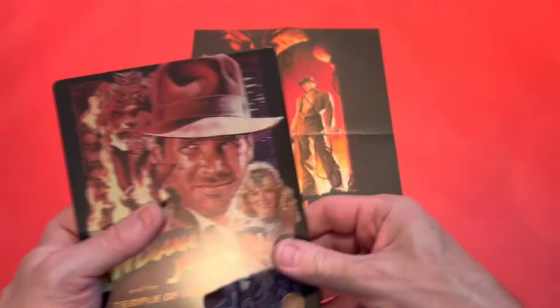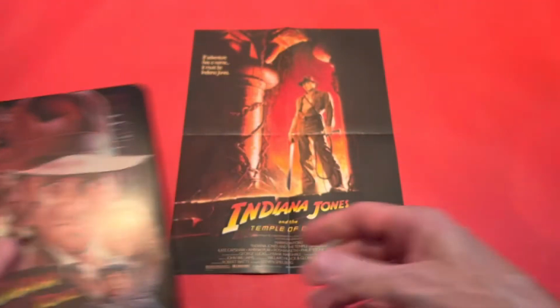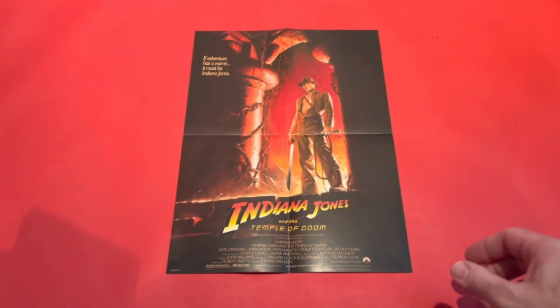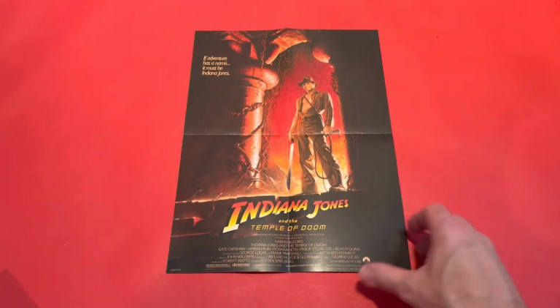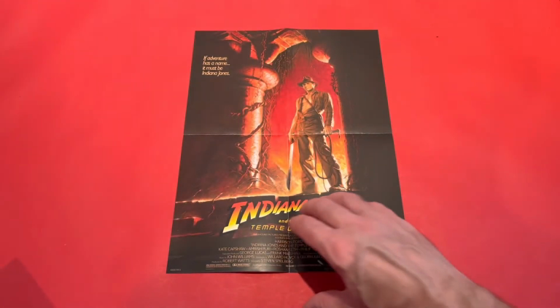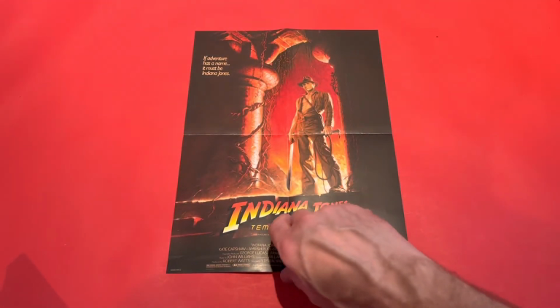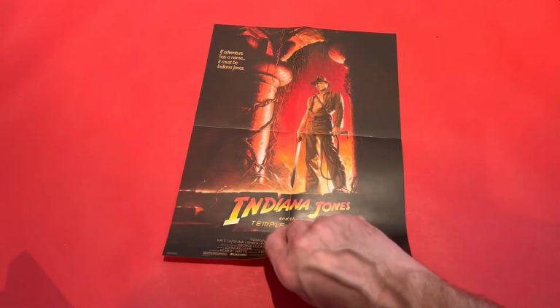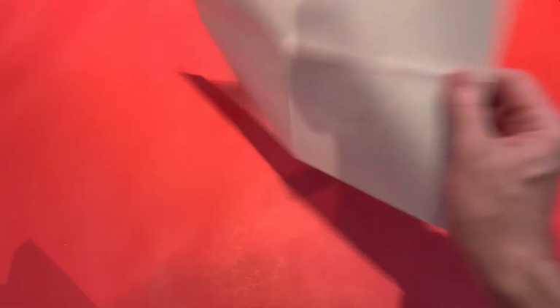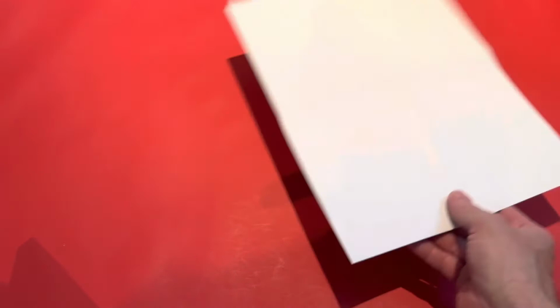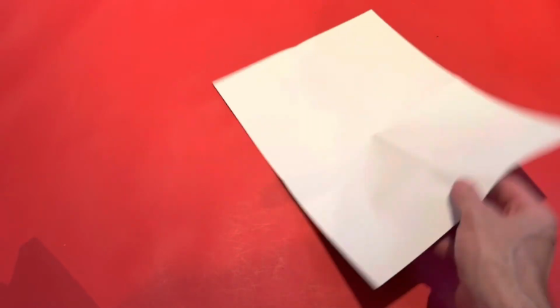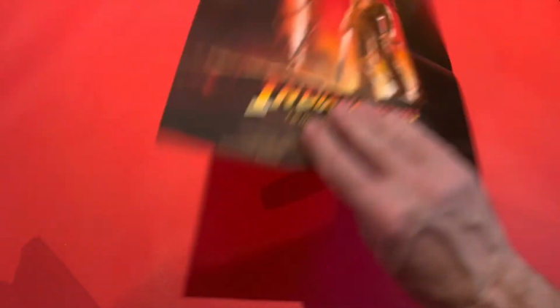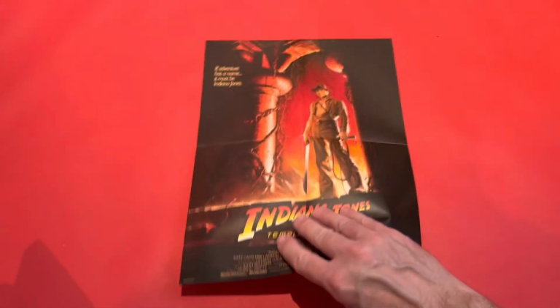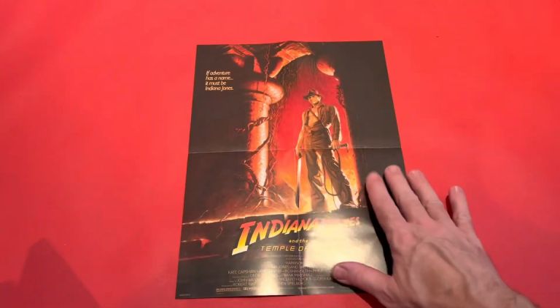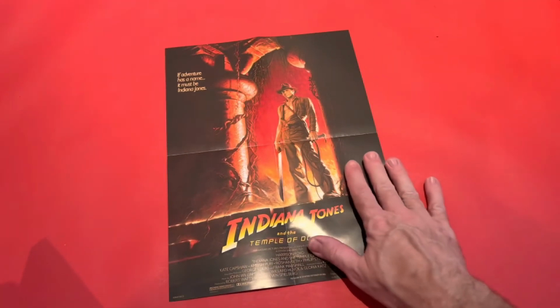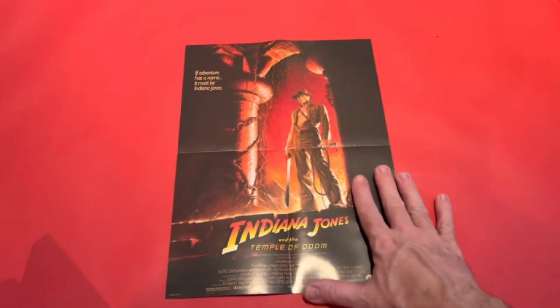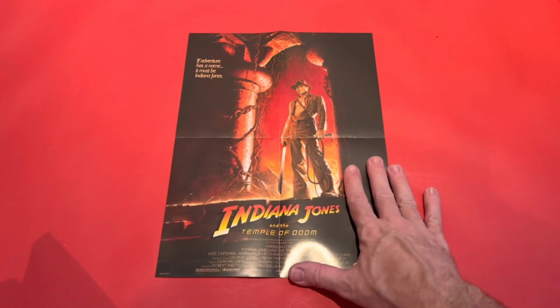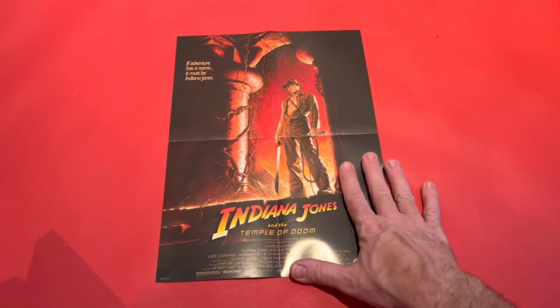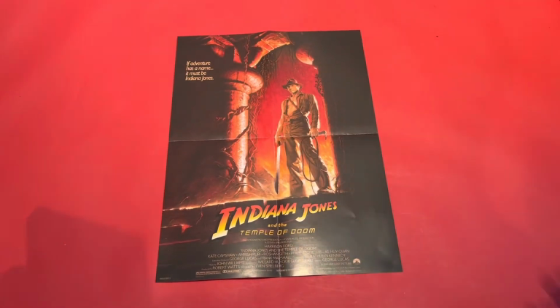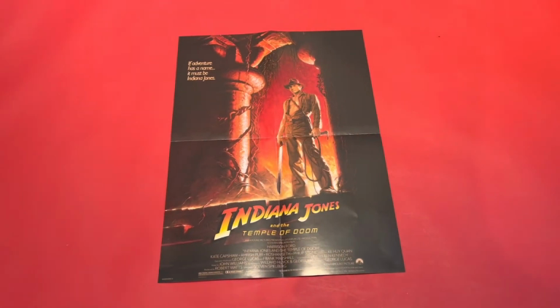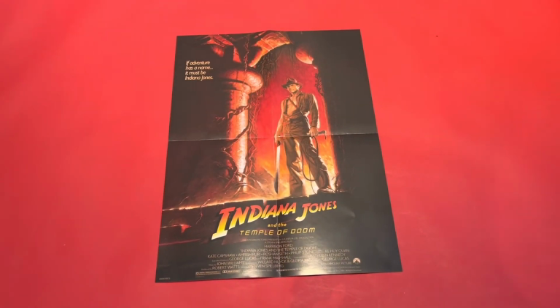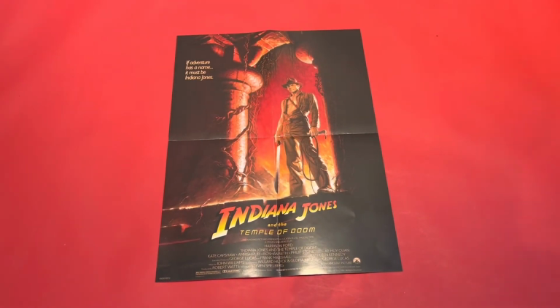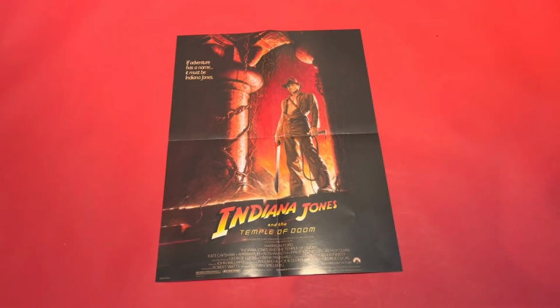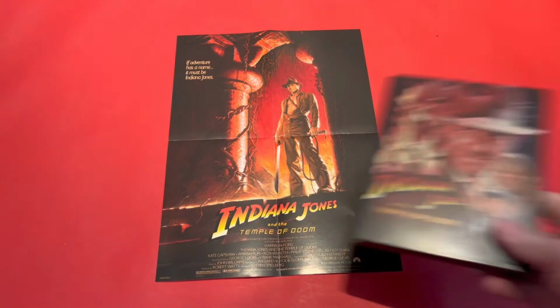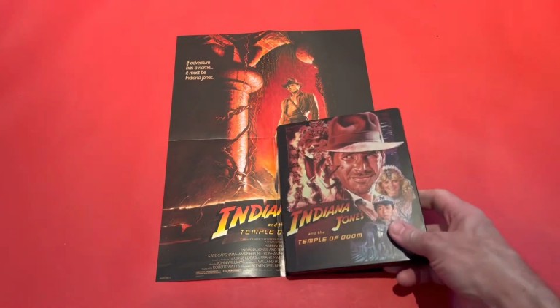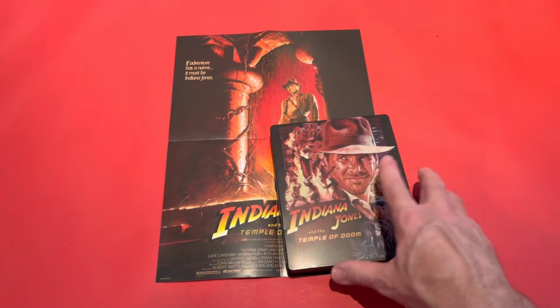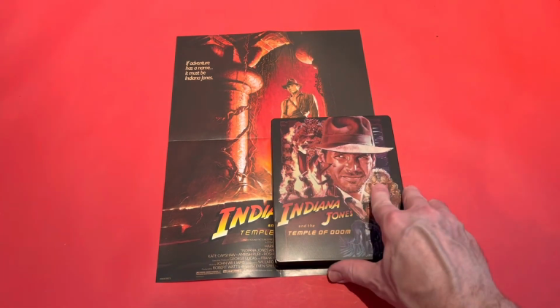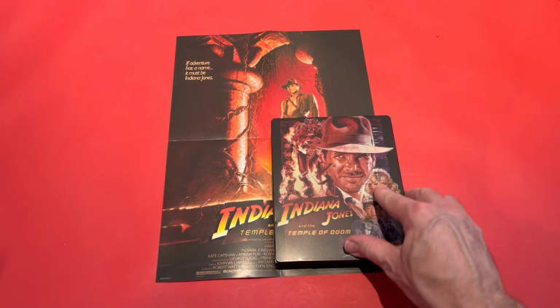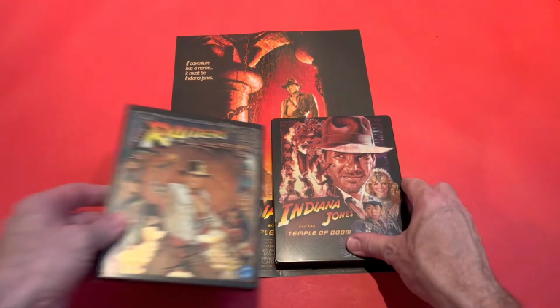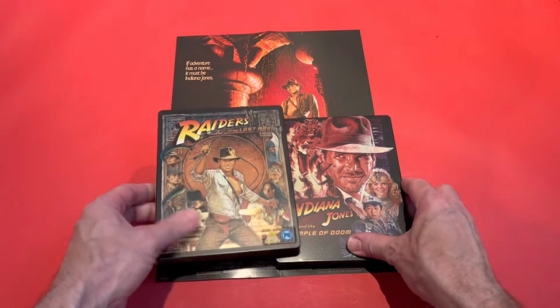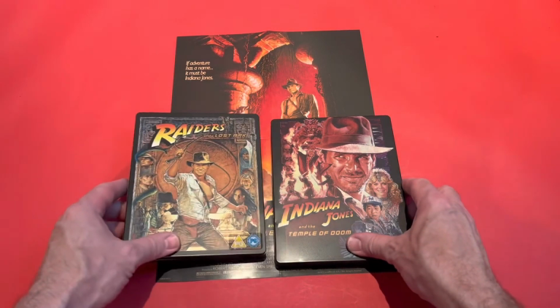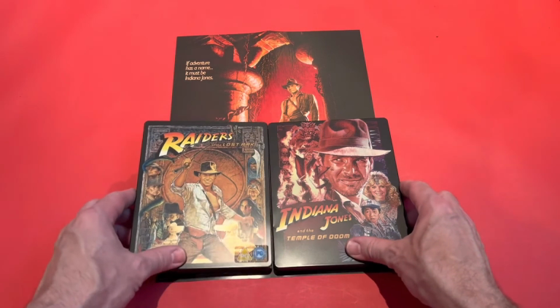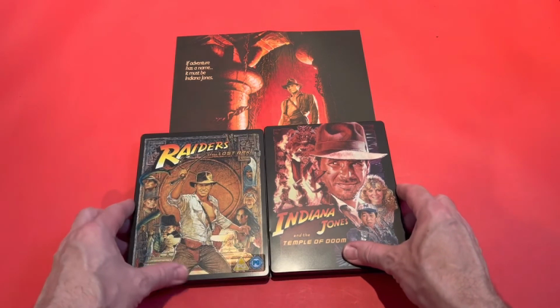You've also got a single-sided poster with the original artwork, which works really nicely. It's the second in the series and I can't wait for them to release more of them.